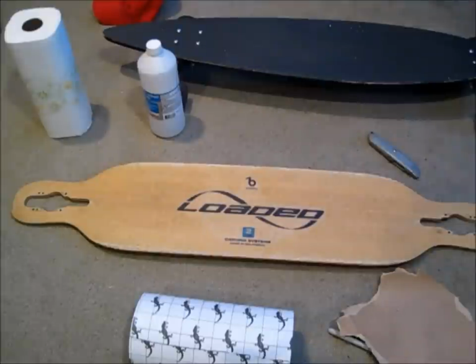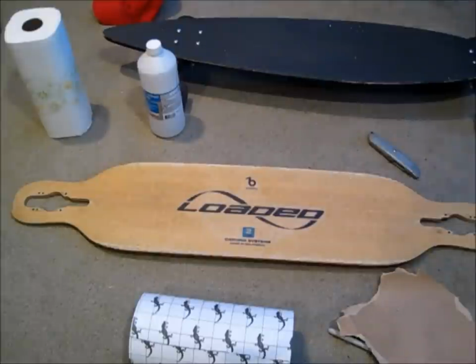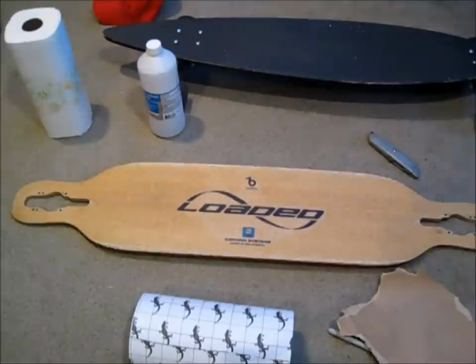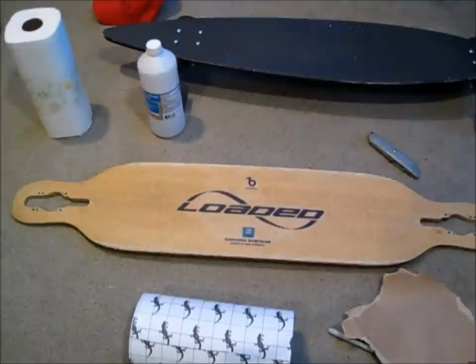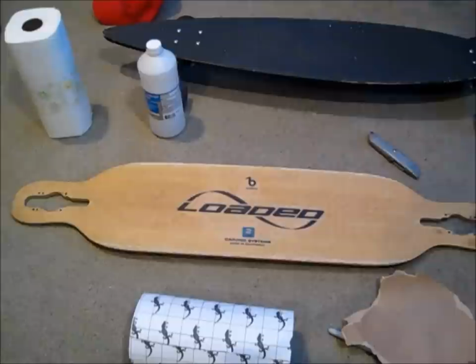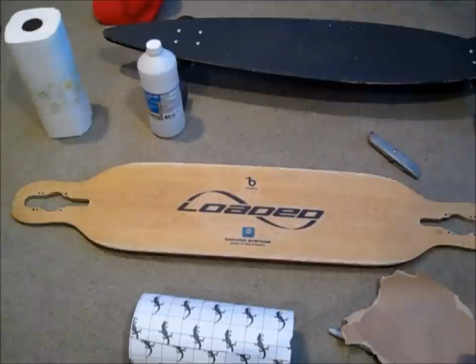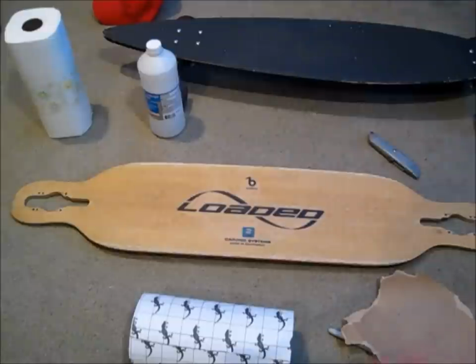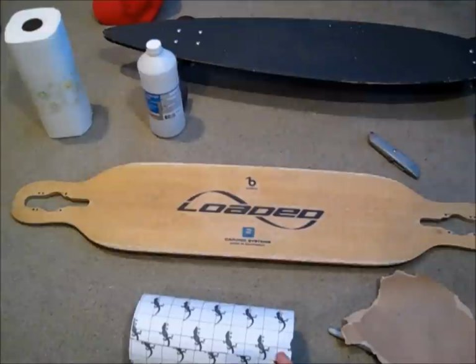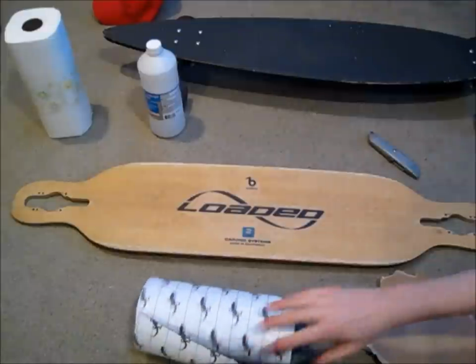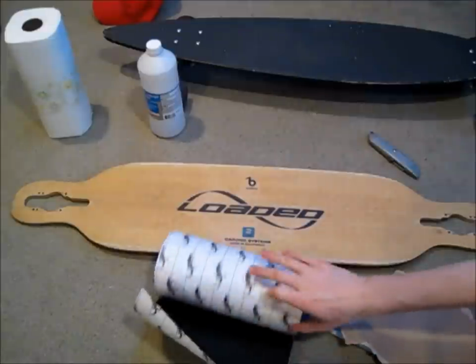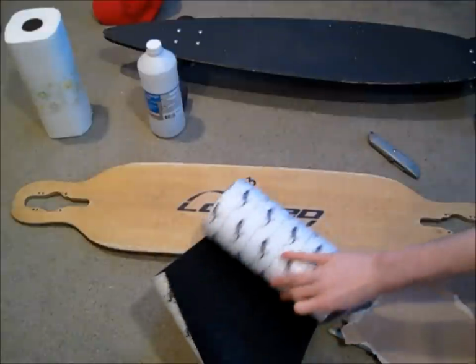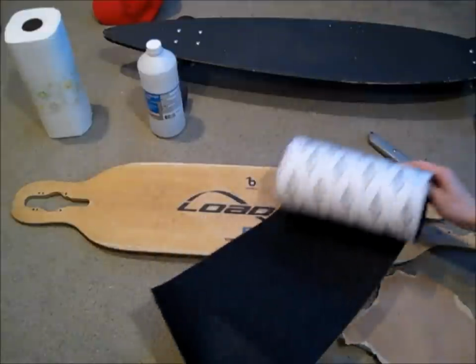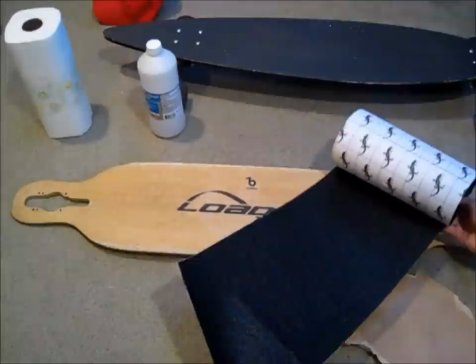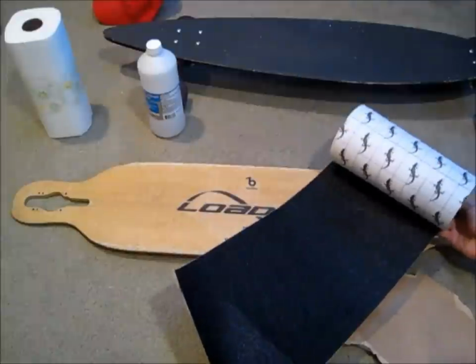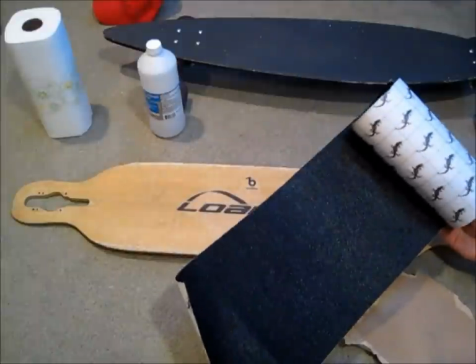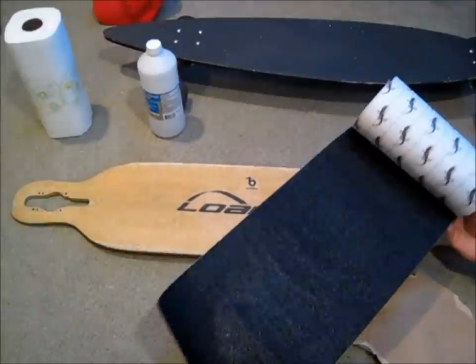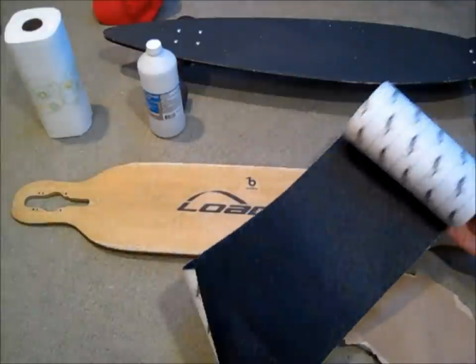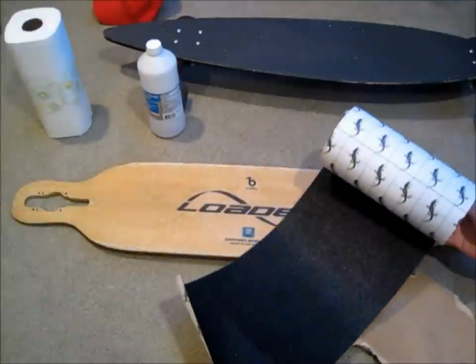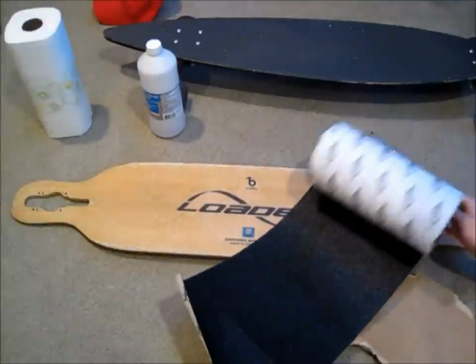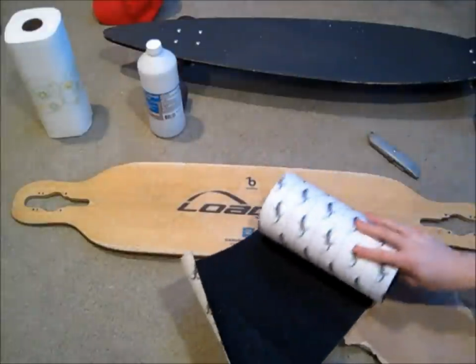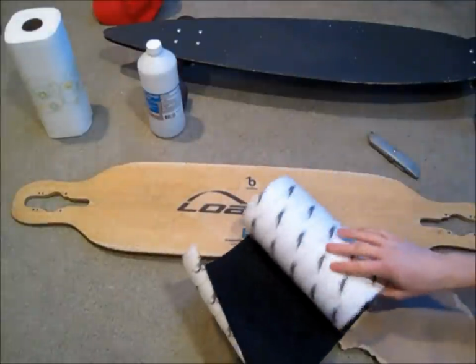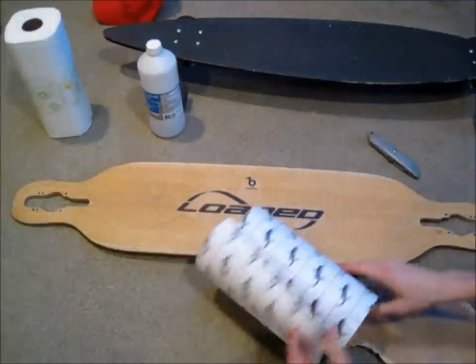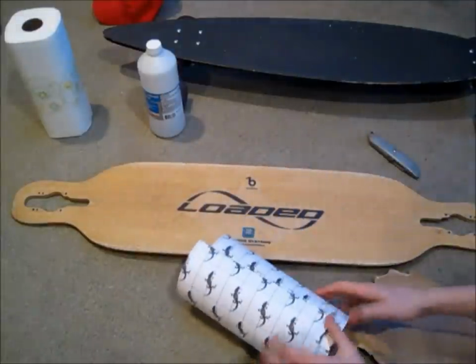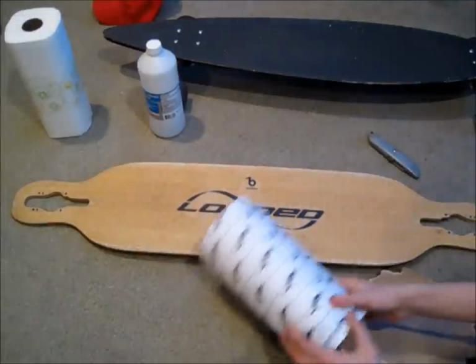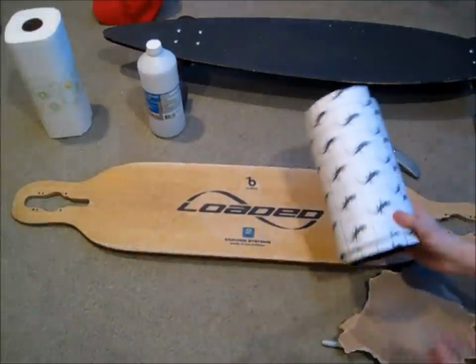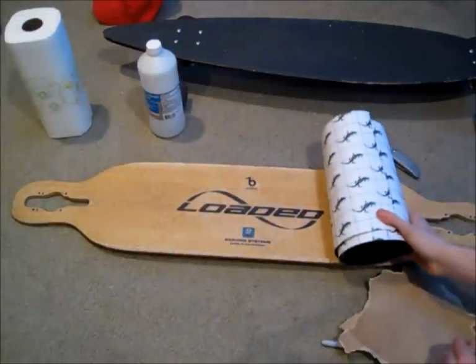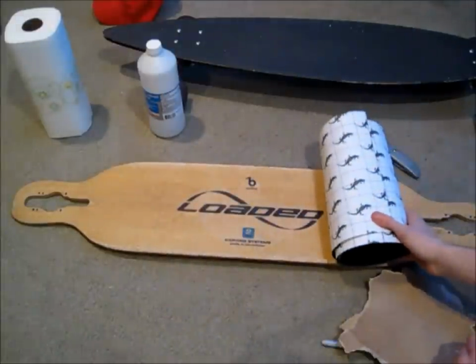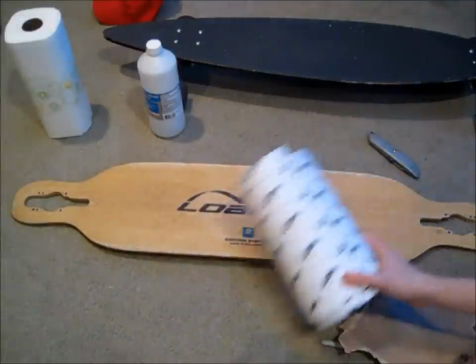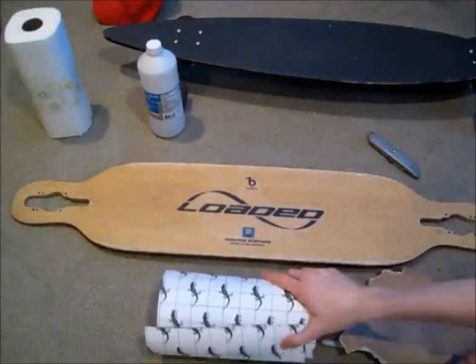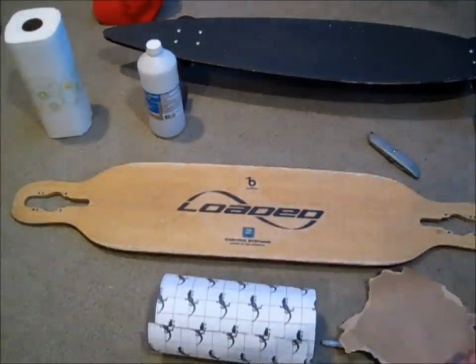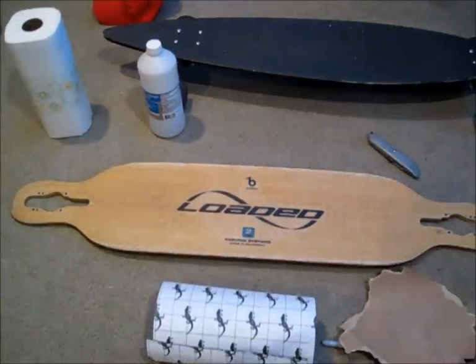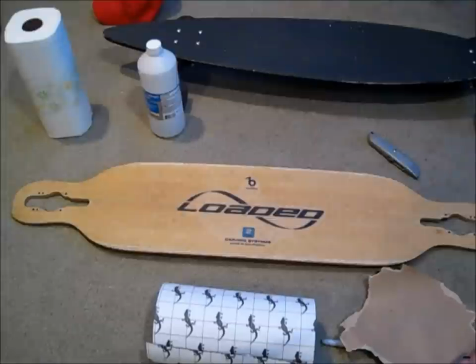So what you're going to need is a longboard and some new grip tape. I bought this from online, but you can get it at your local skate shop if you want. Make sure it's the right length for your deck, so you might want to measure that first.